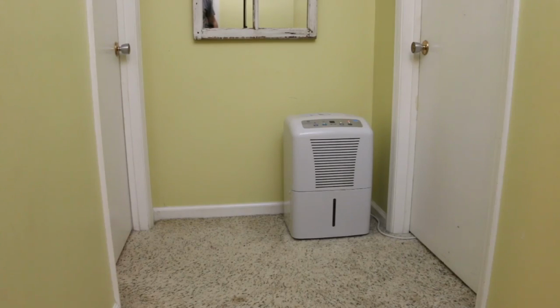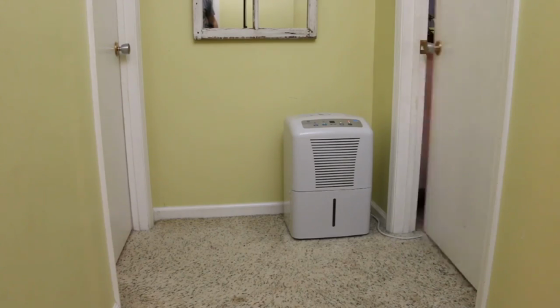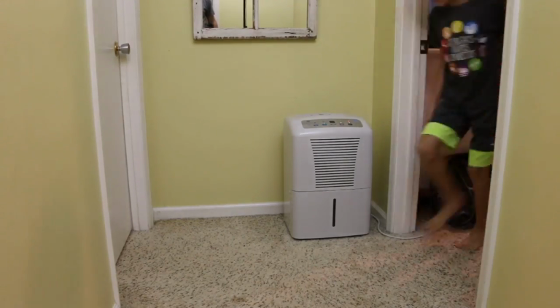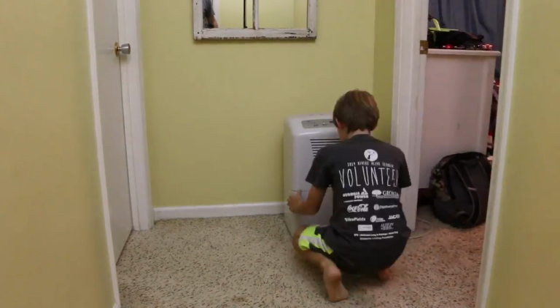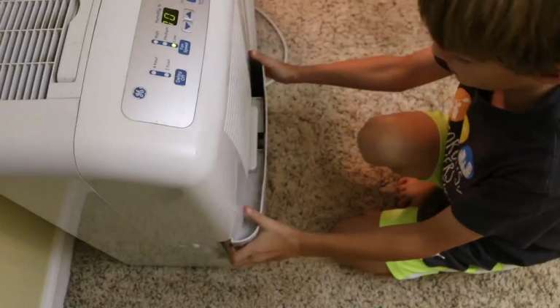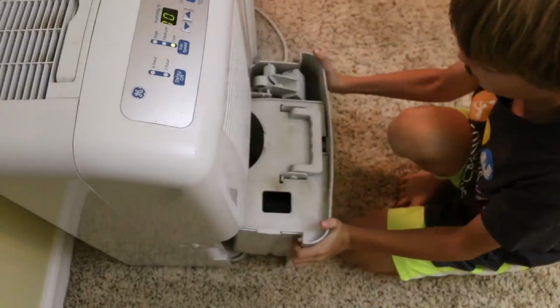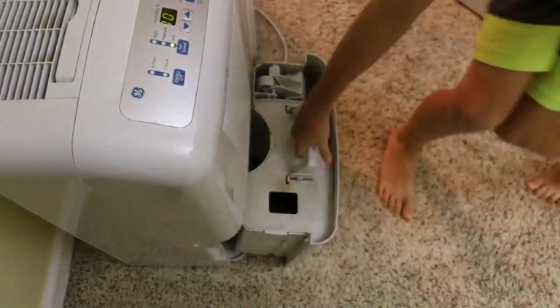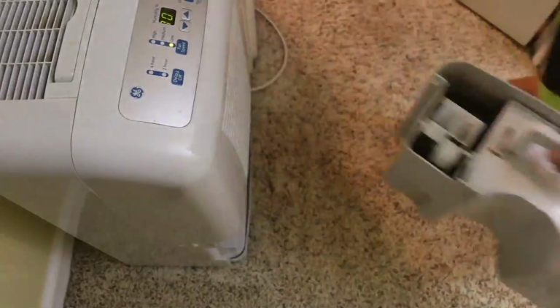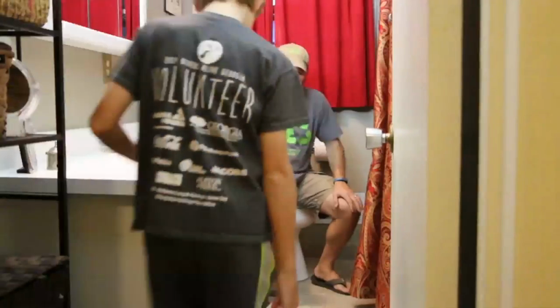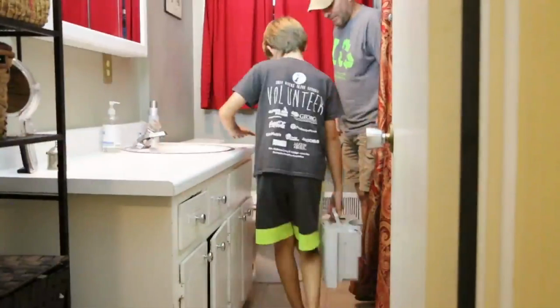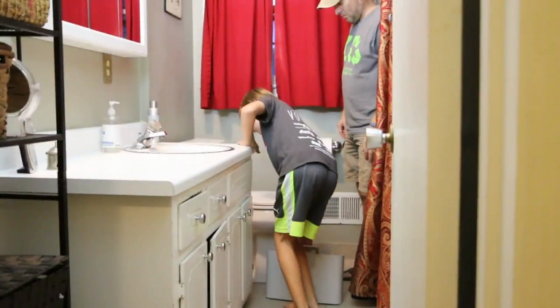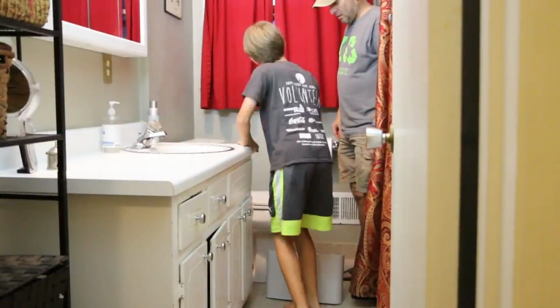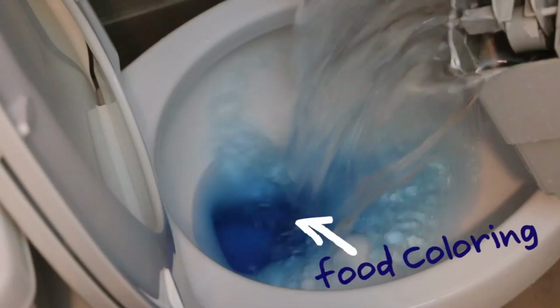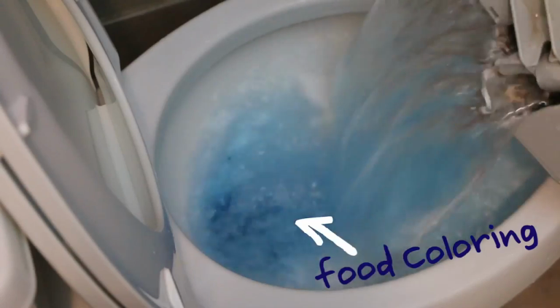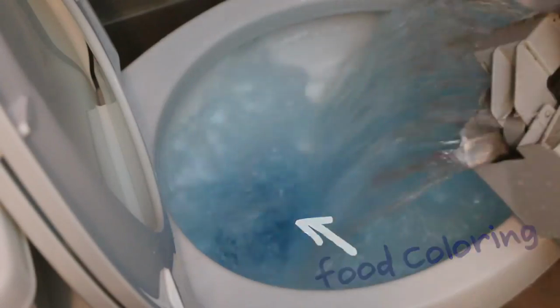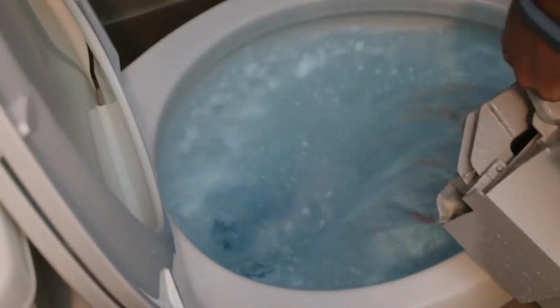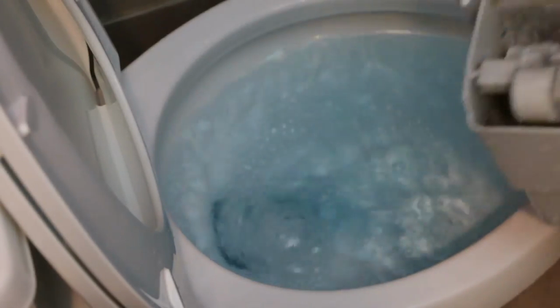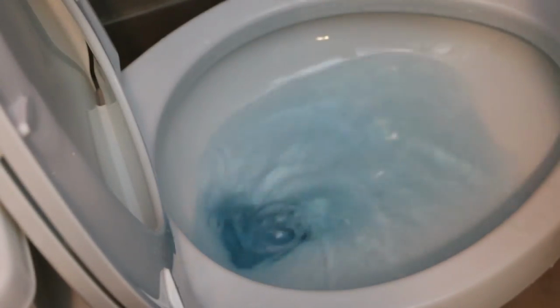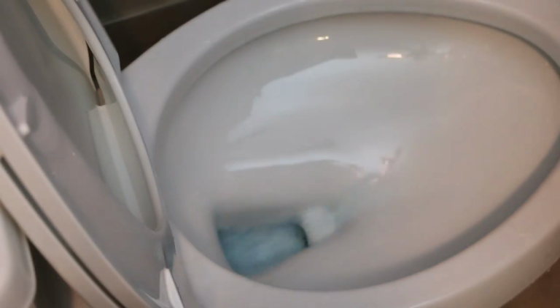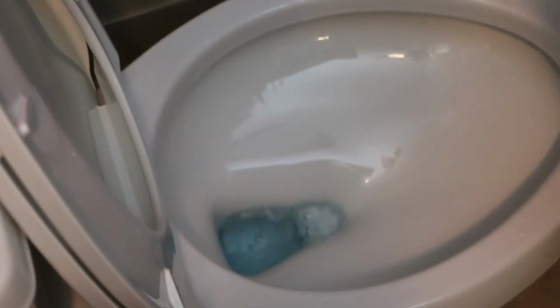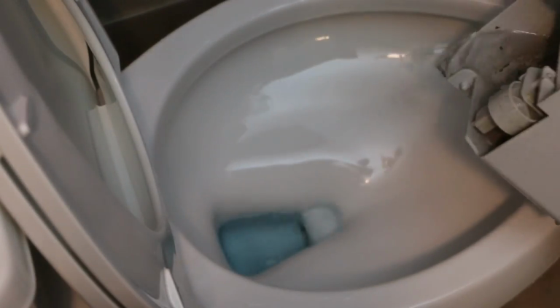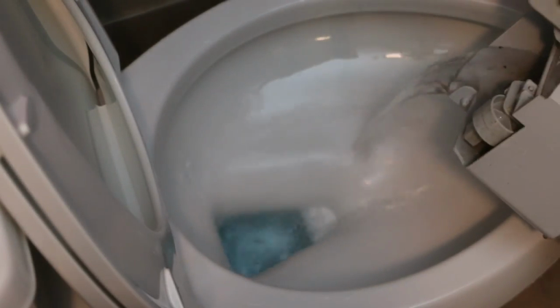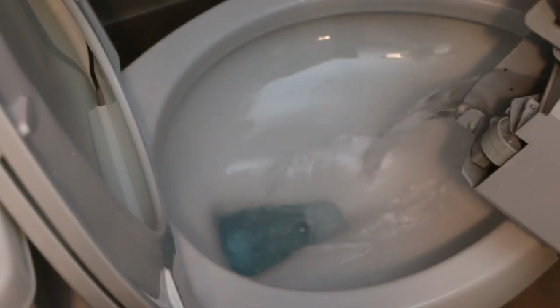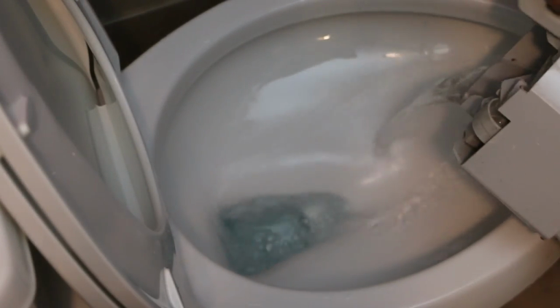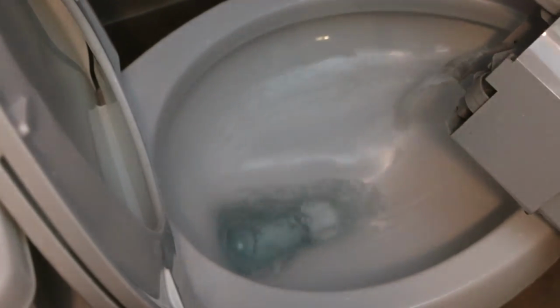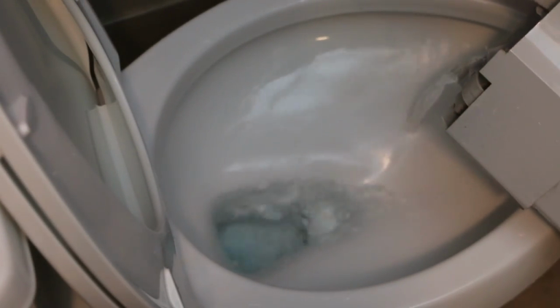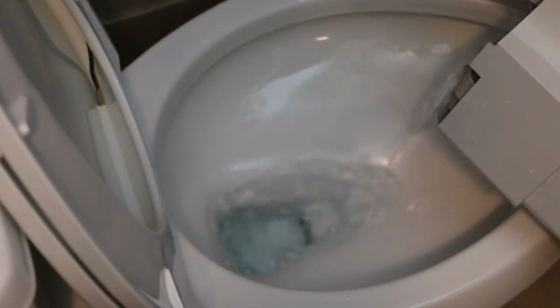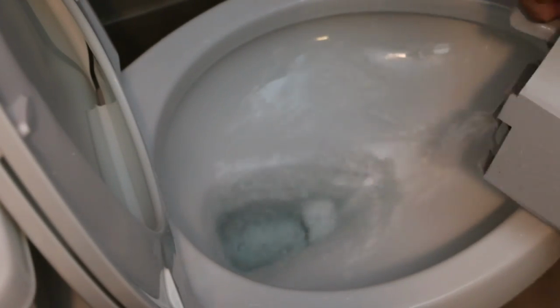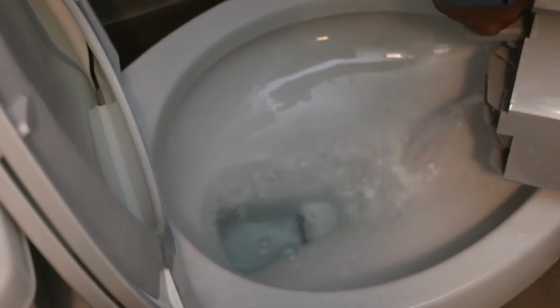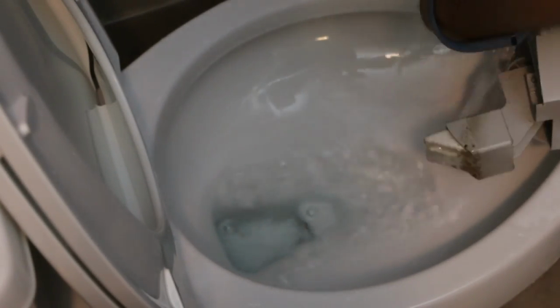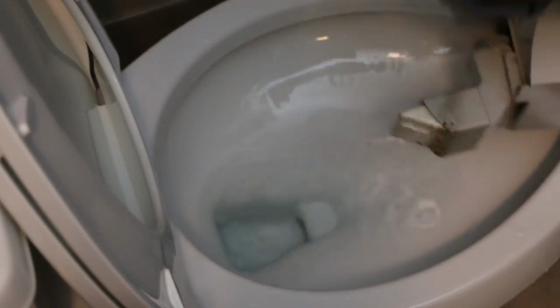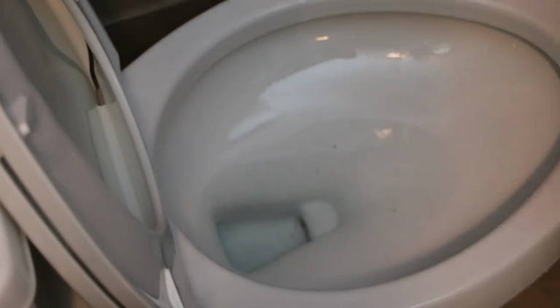Every day our dehumidifier fills up with enough water for a flush. A big pour starts the siphon, and the rest refills the bowl with found water.